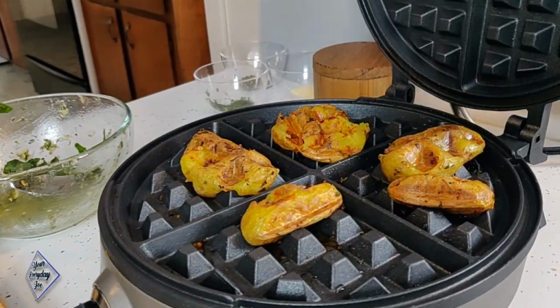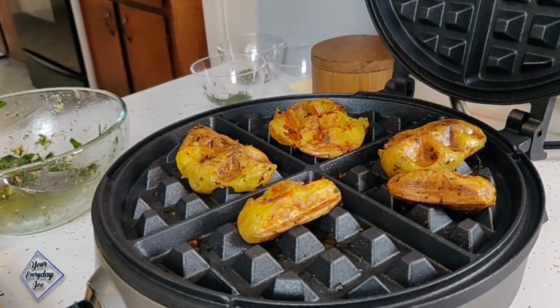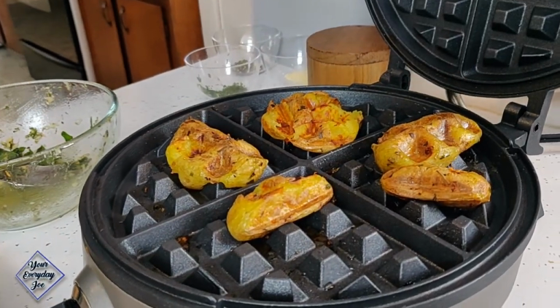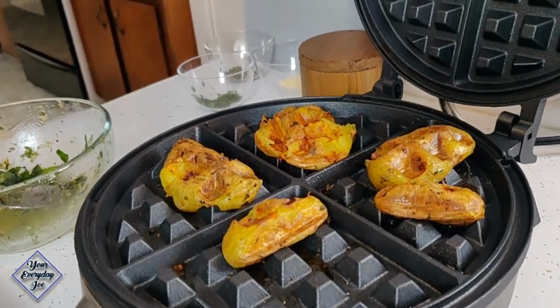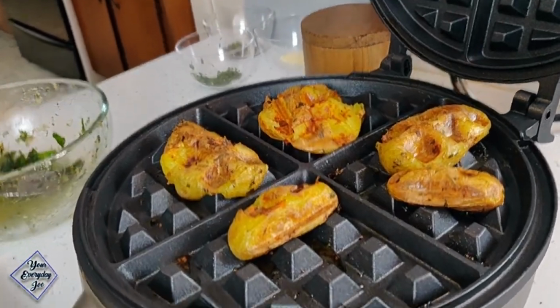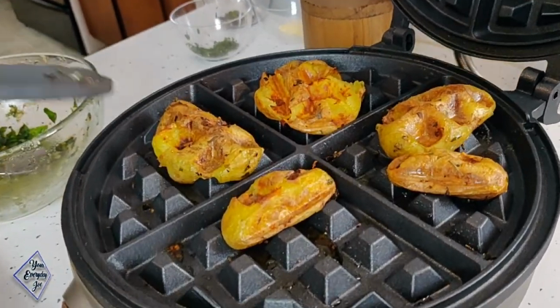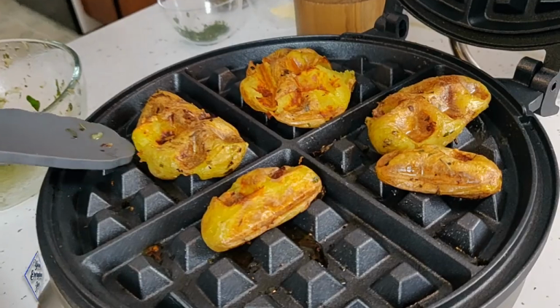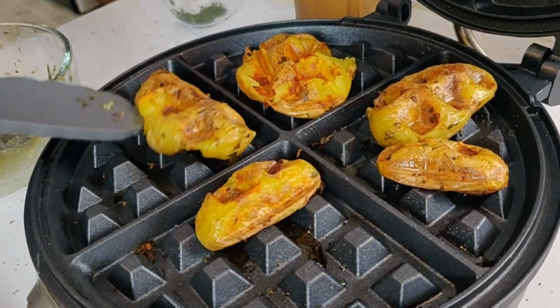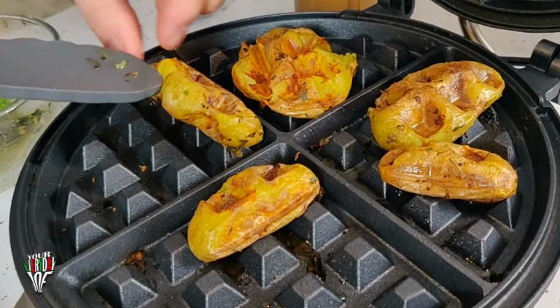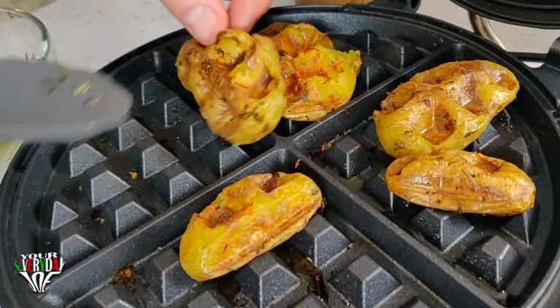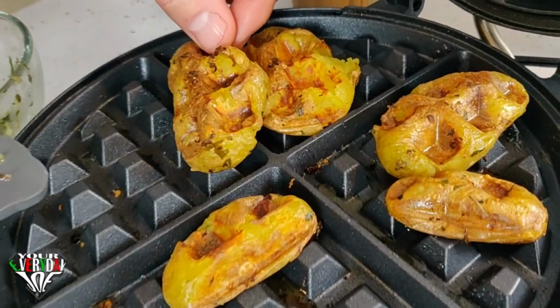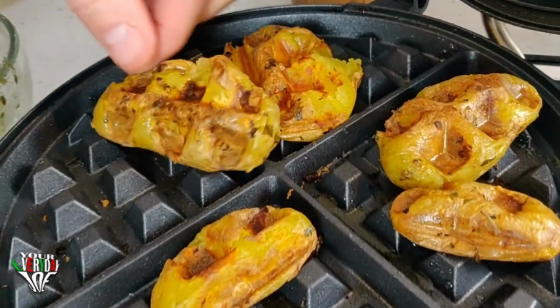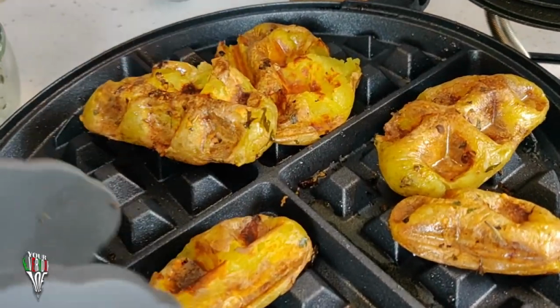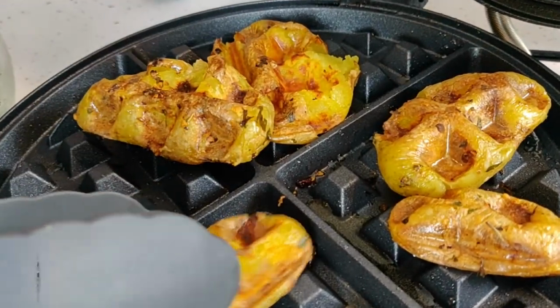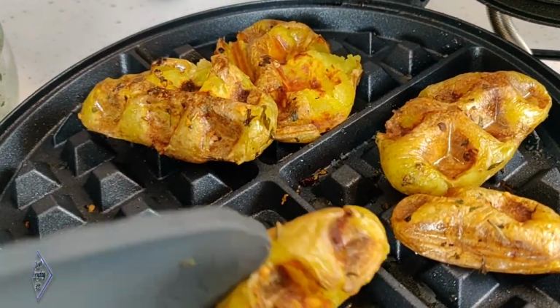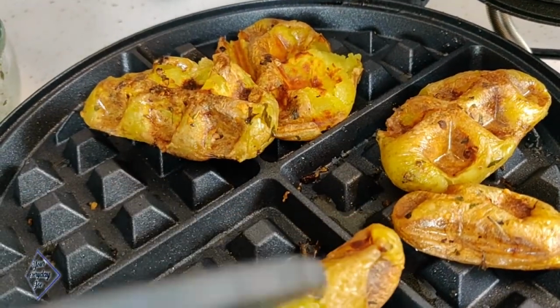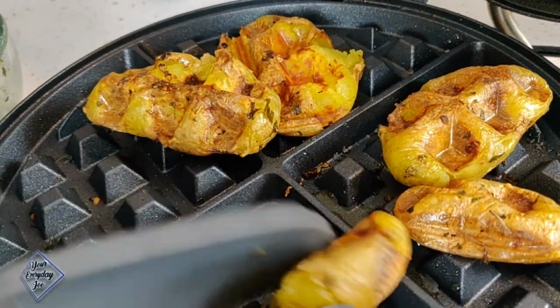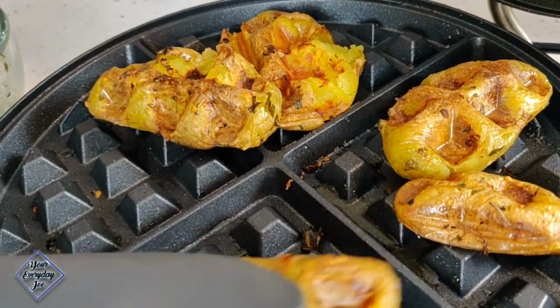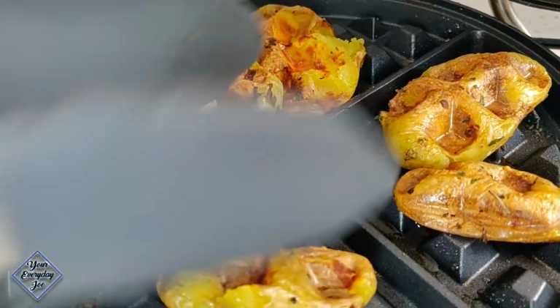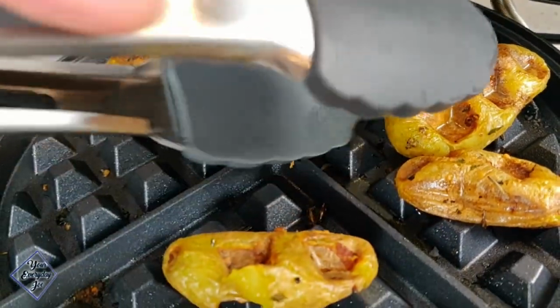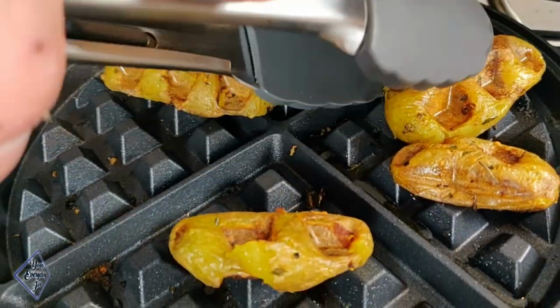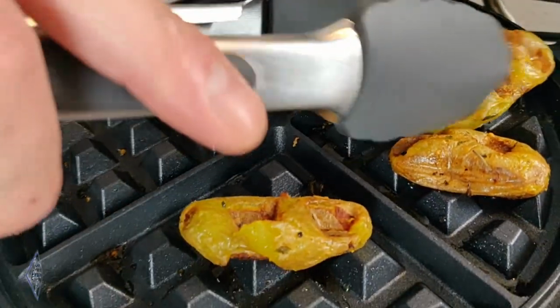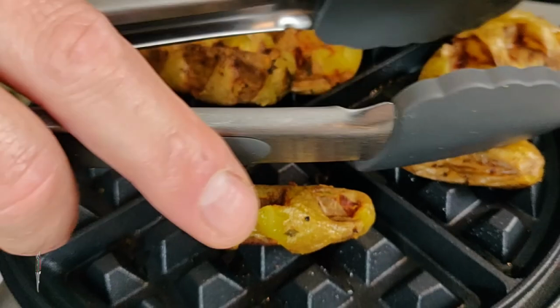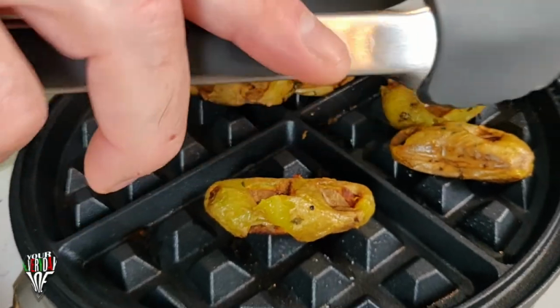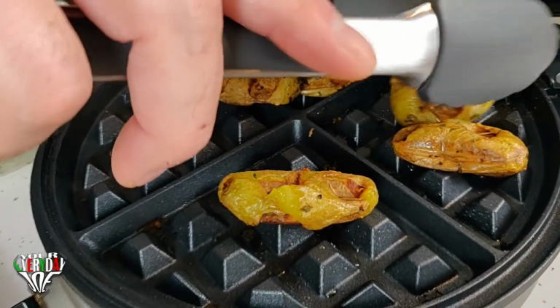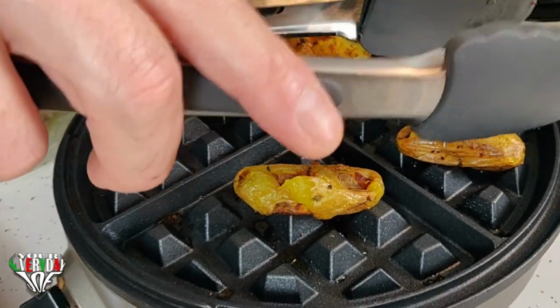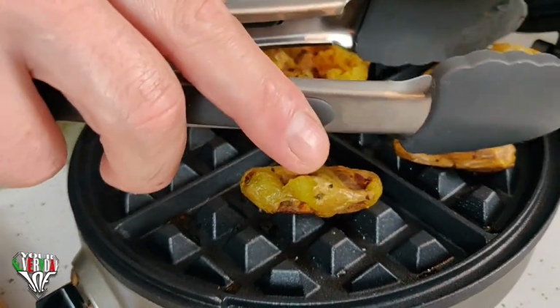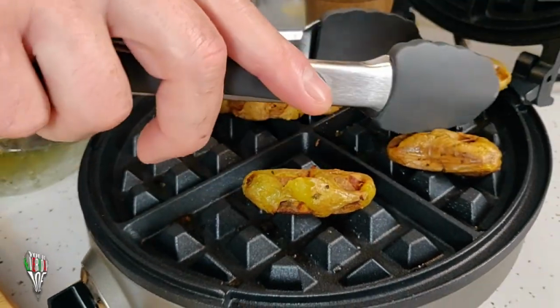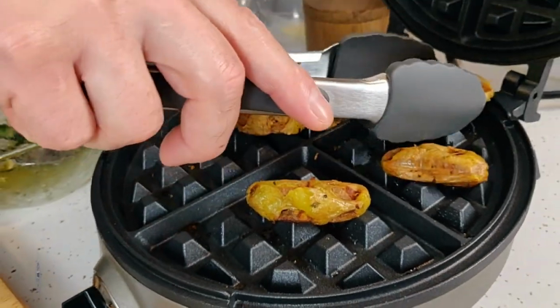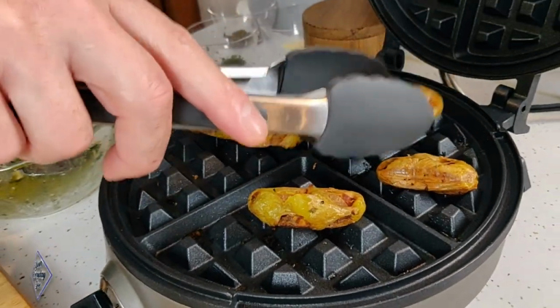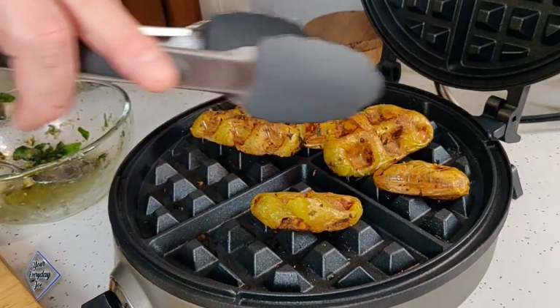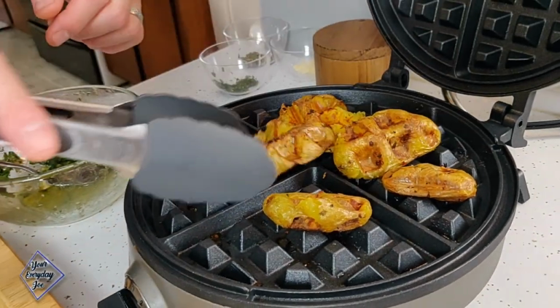Look at that — nice and smashed! Crispy edges a little bit. That's good, it works out. Let's get these on a plate.